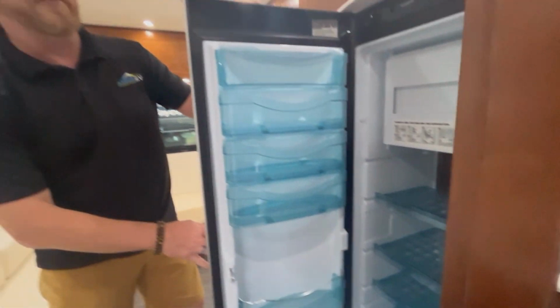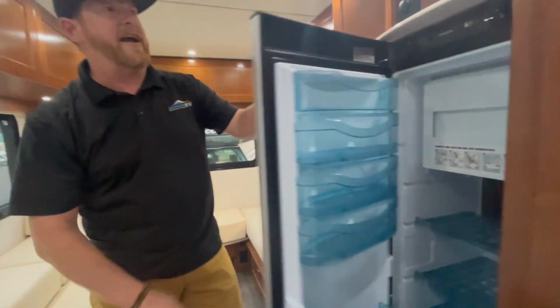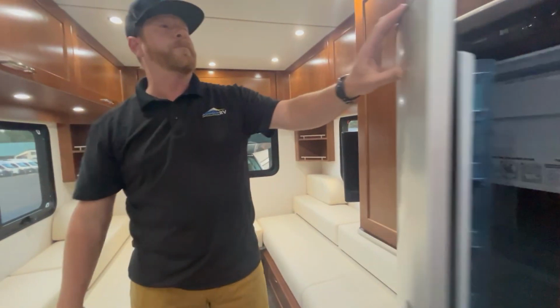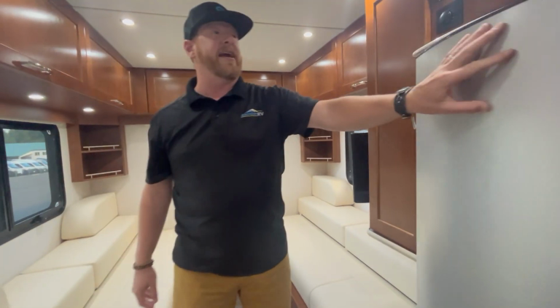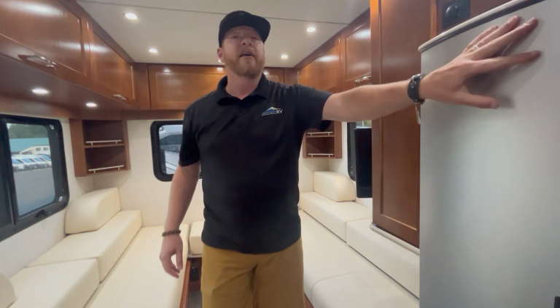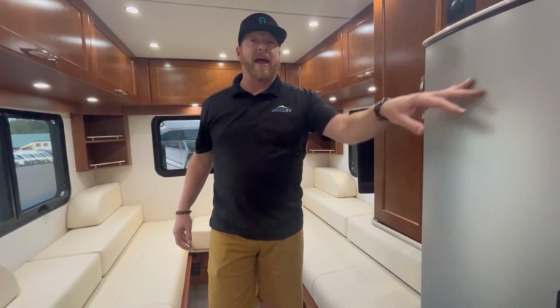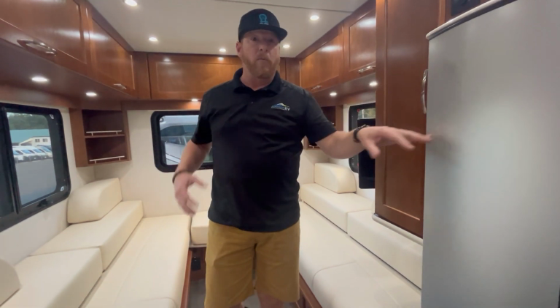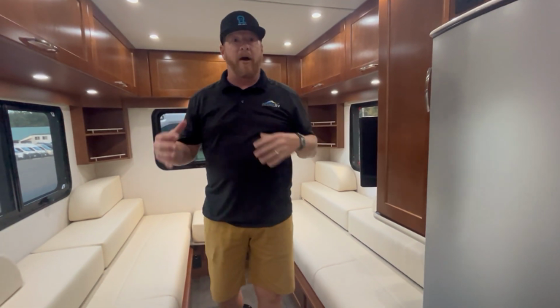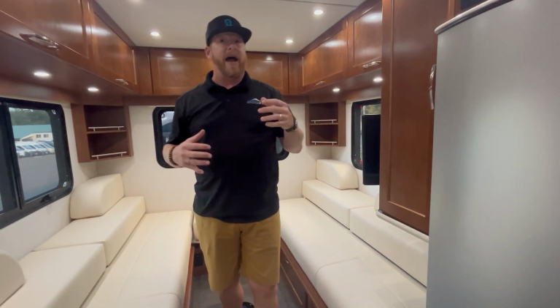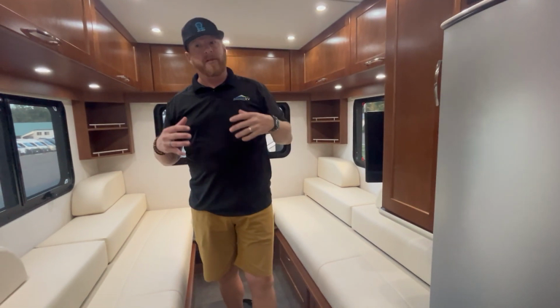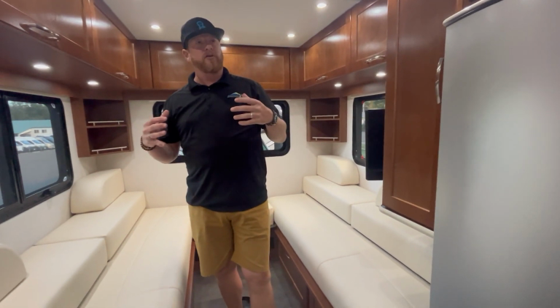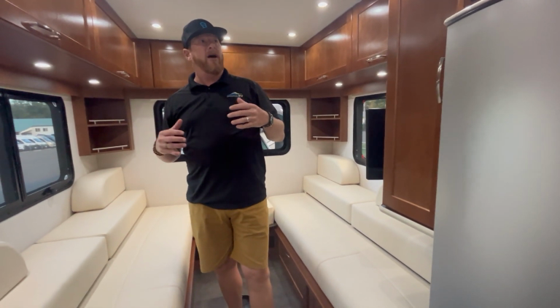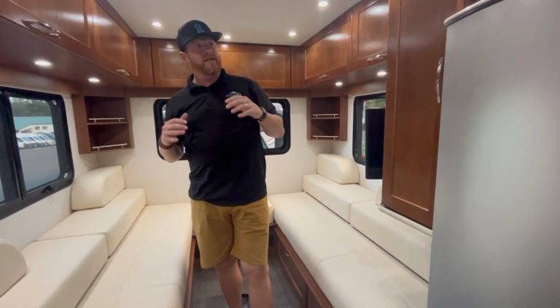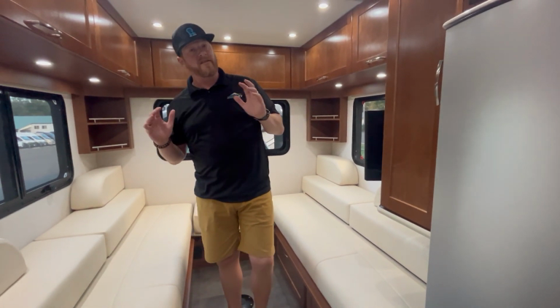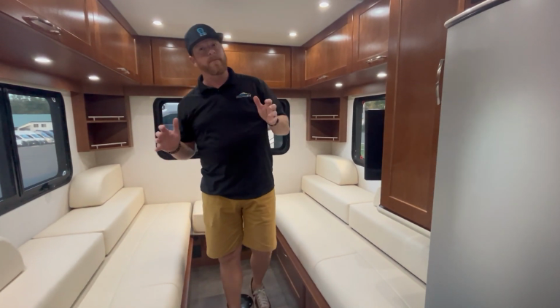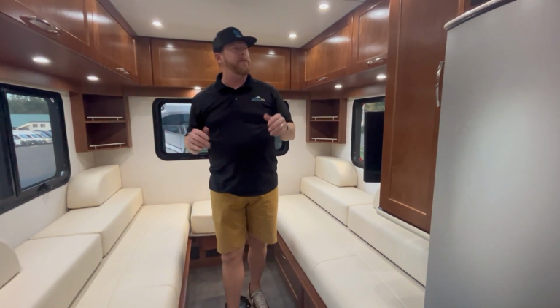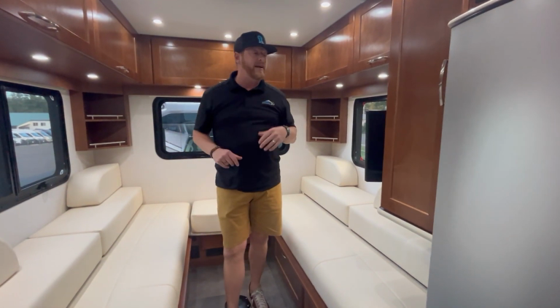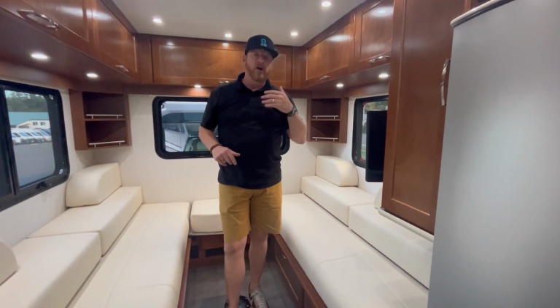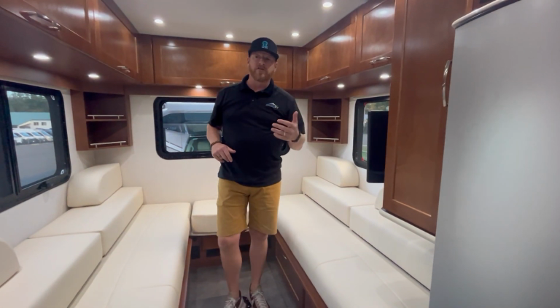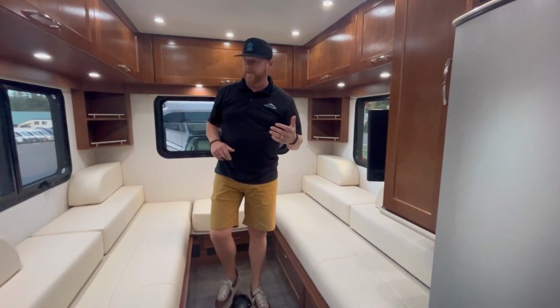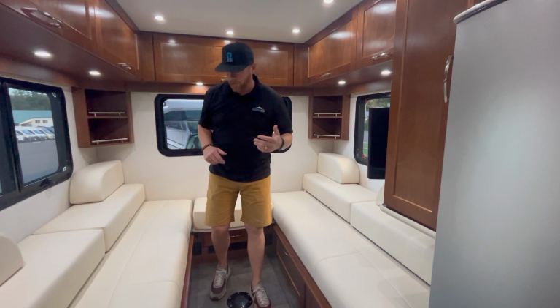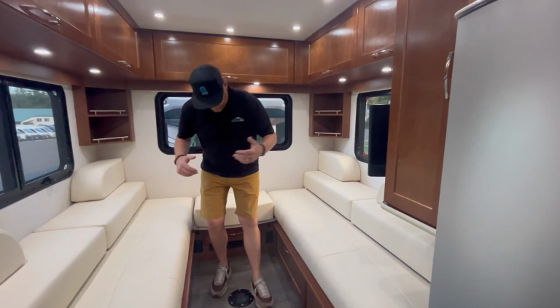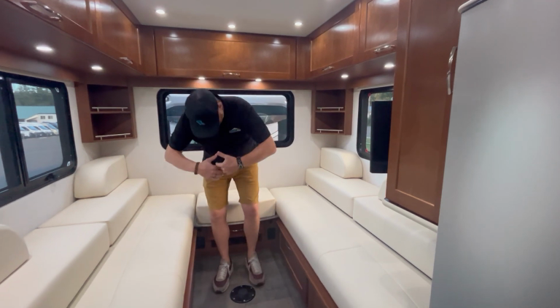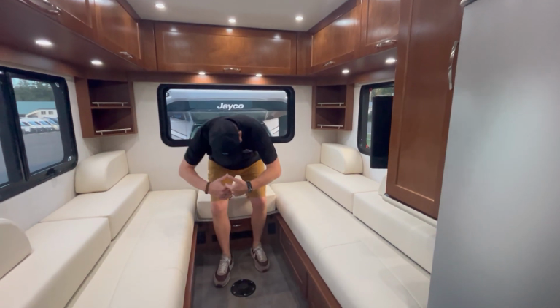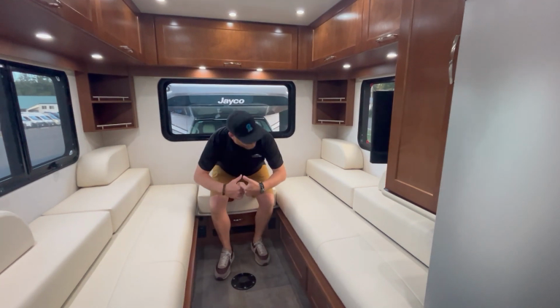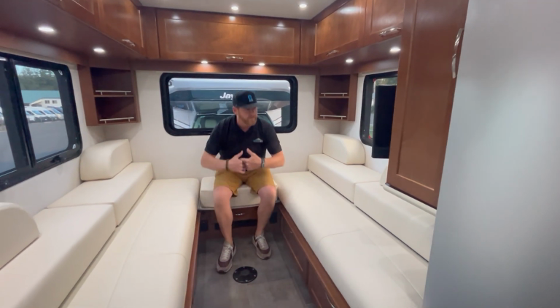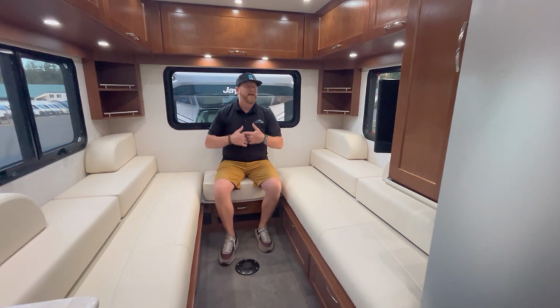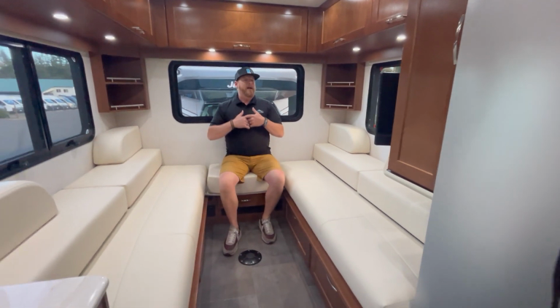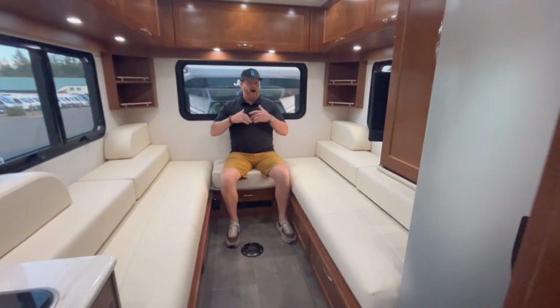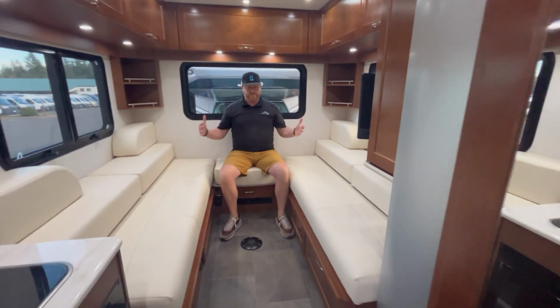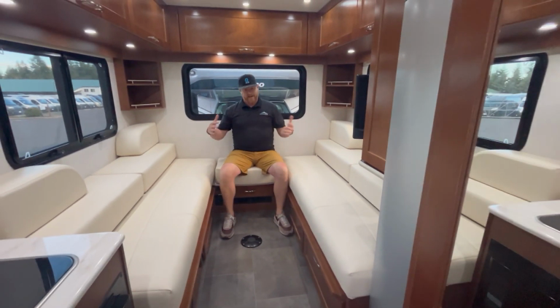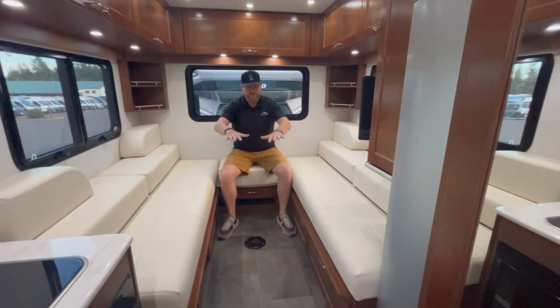There's a great-size fridge with a little freezer up top for people who like a snack. You can ask me more about the battery — I'm leaving a little bit out — but it does have a lithium battery package and a good-size inverter.